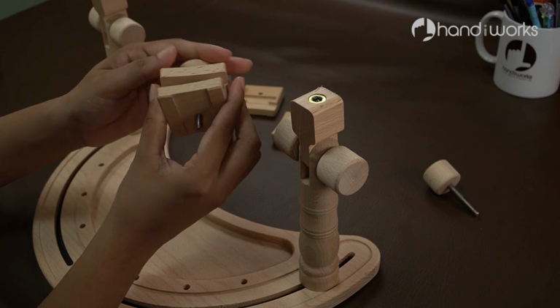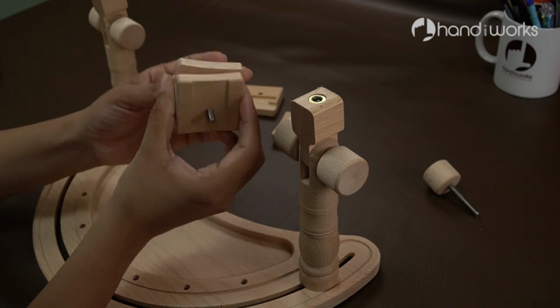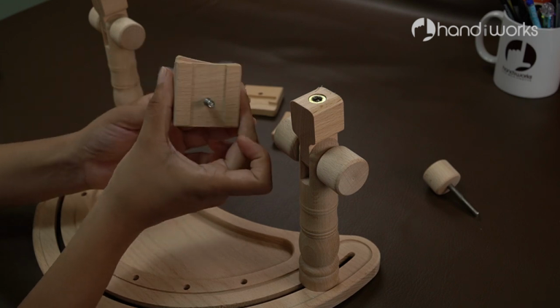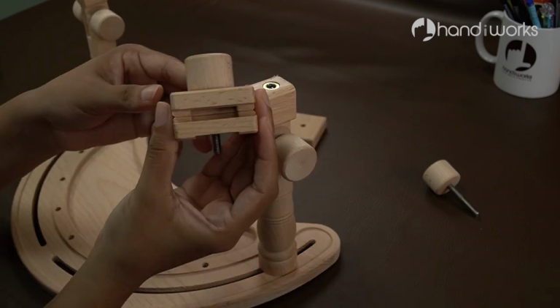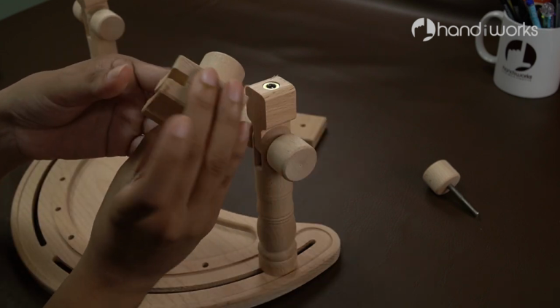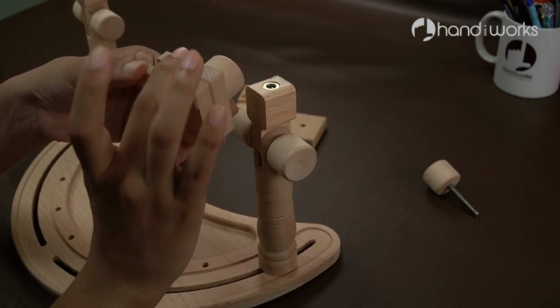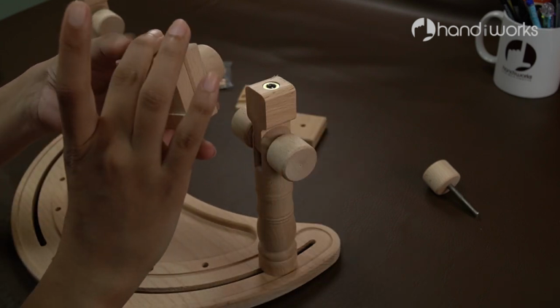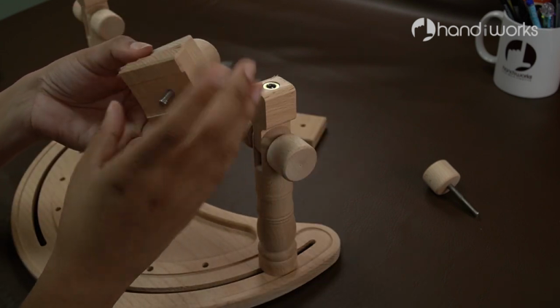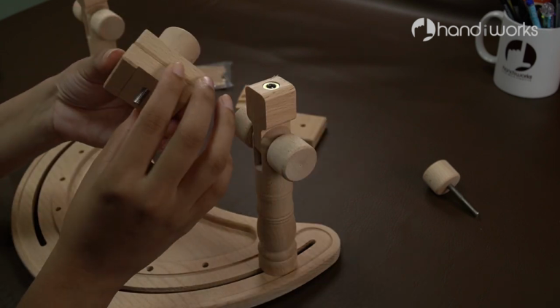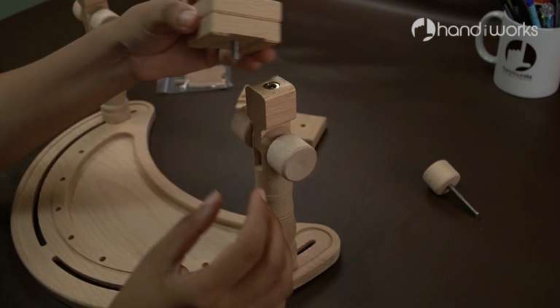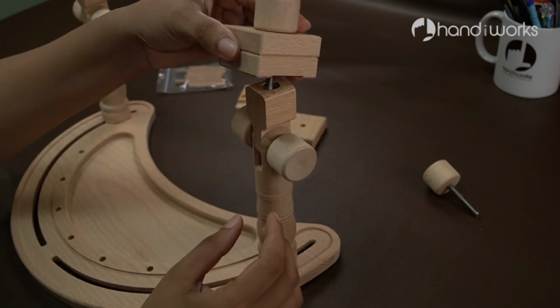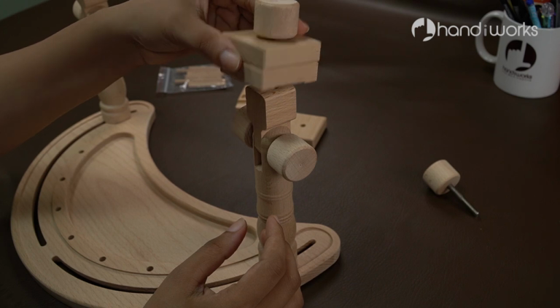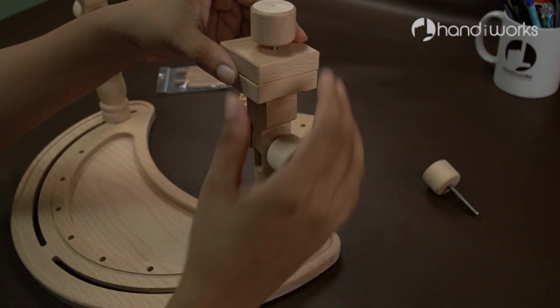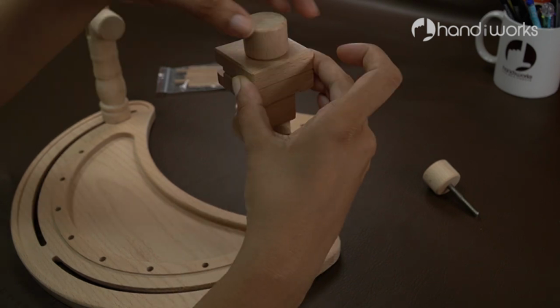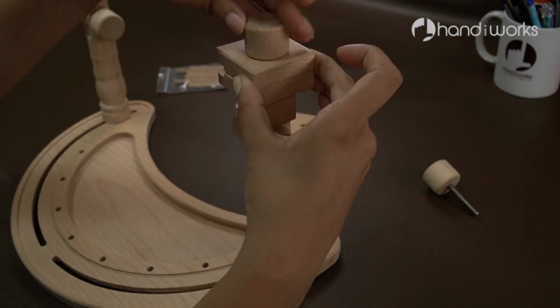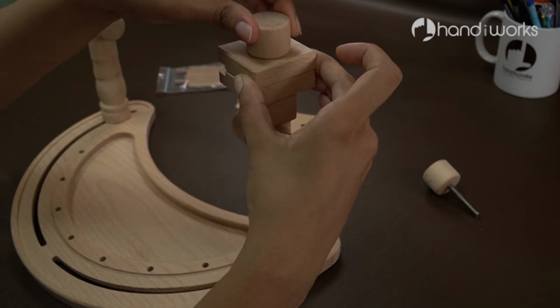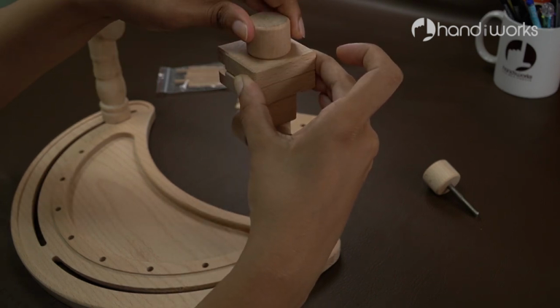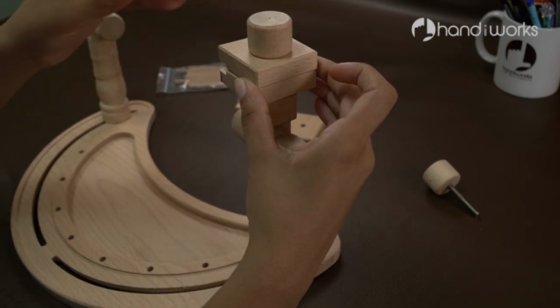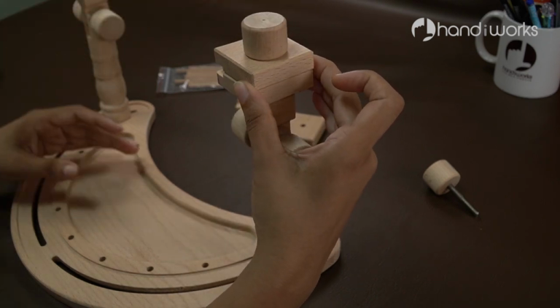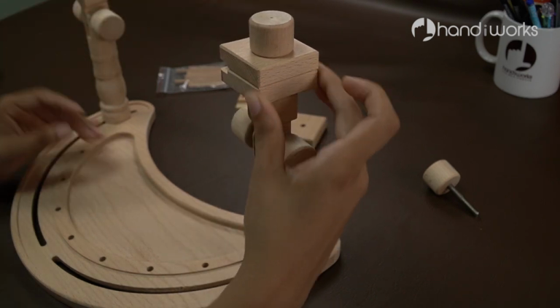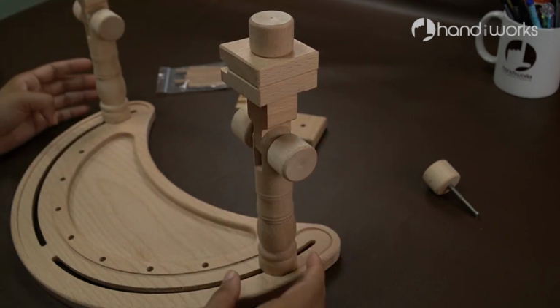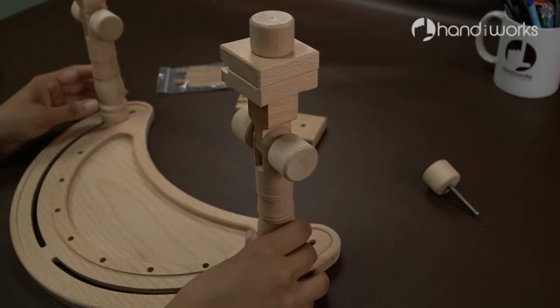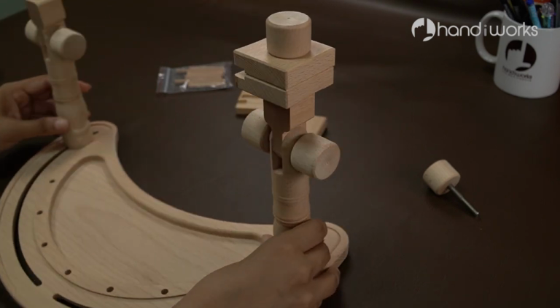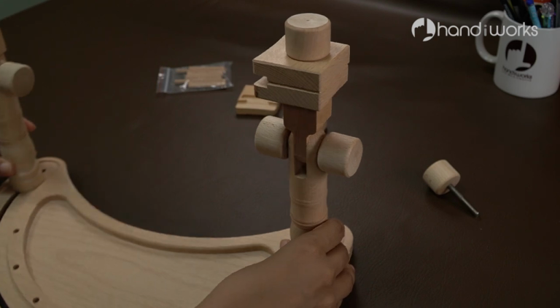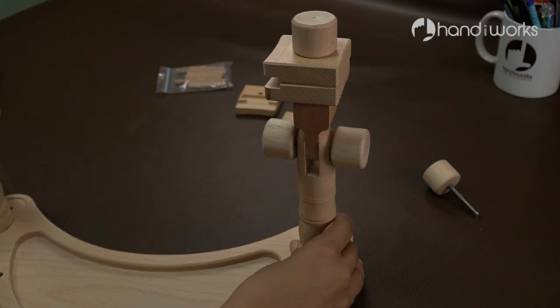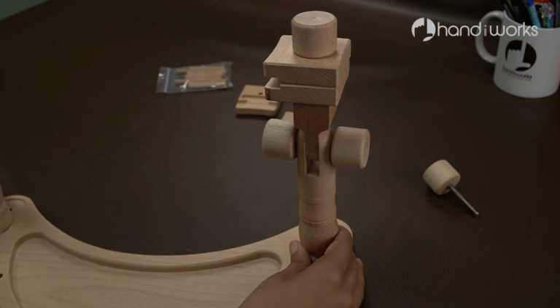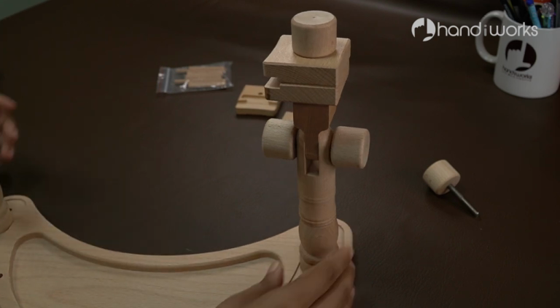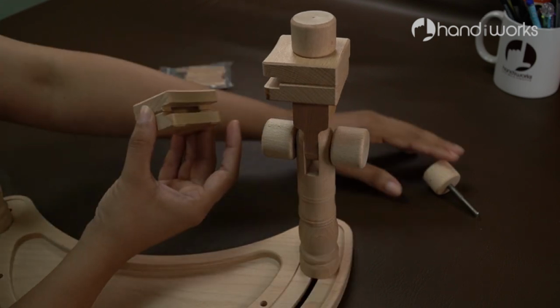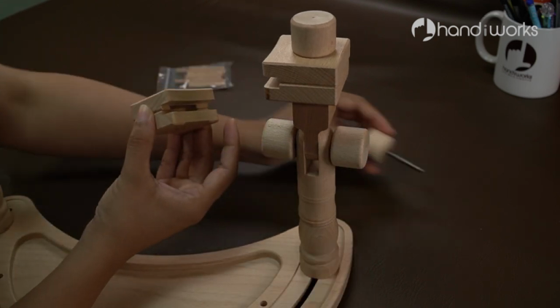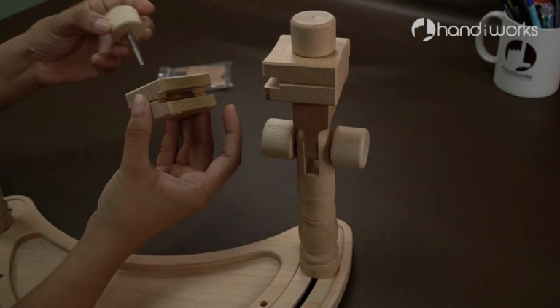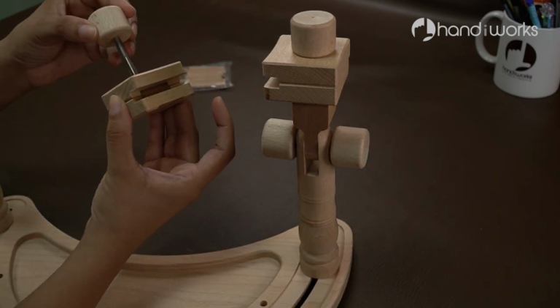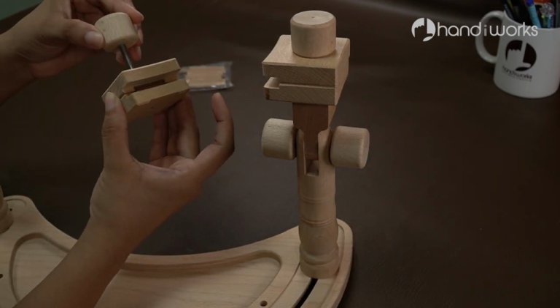This stand is perfect for many types of craft projects, allowing you to stitch easier, faster, and more comfortably. Without holding the frame or fabric, it frees up both hands for stitching.